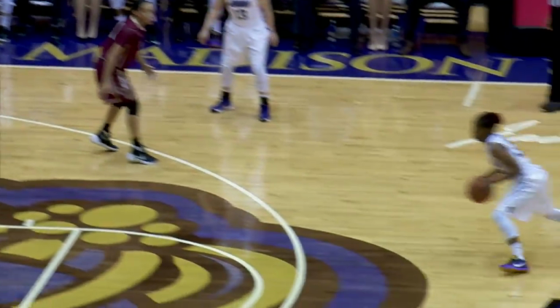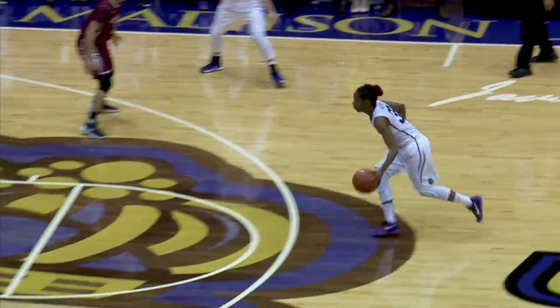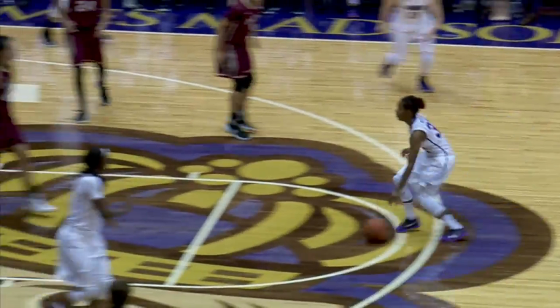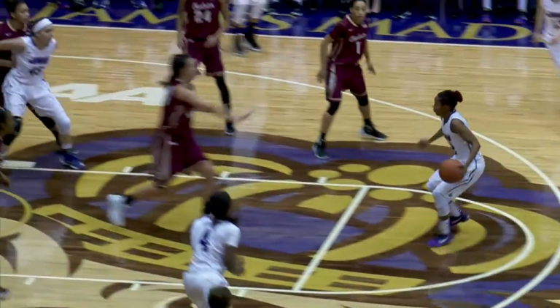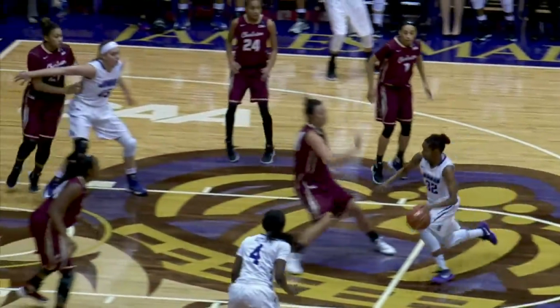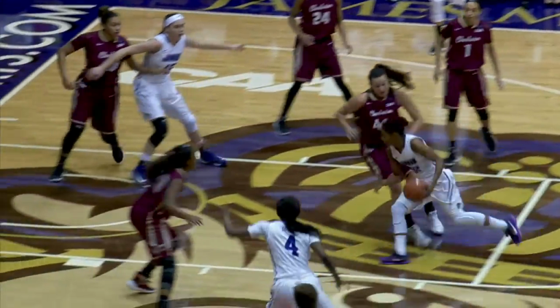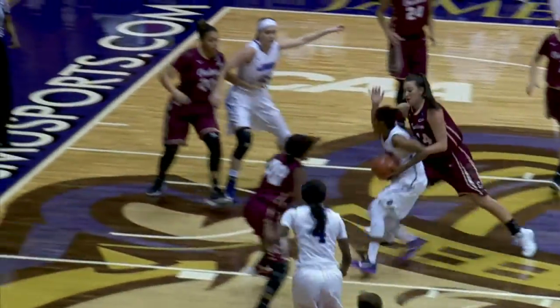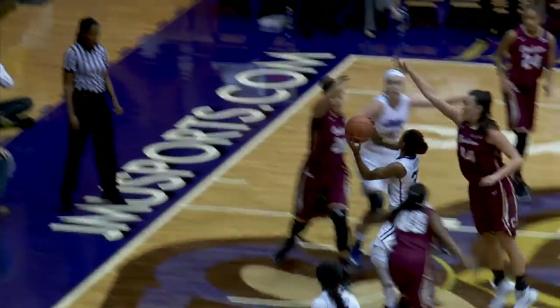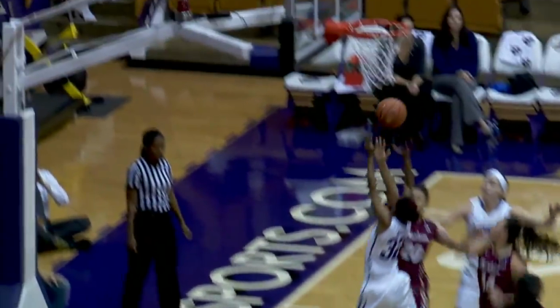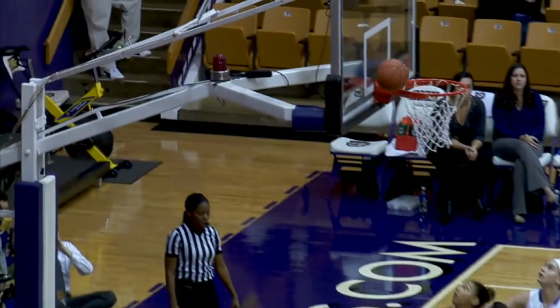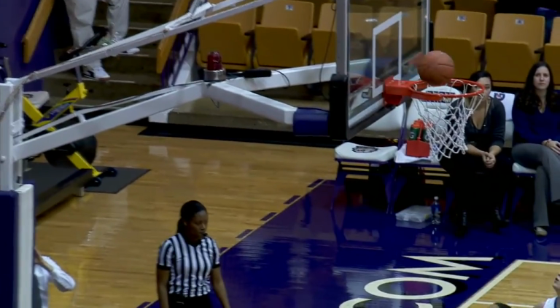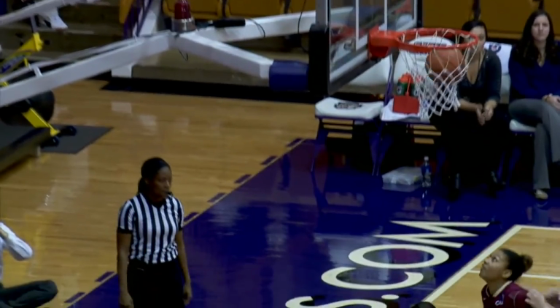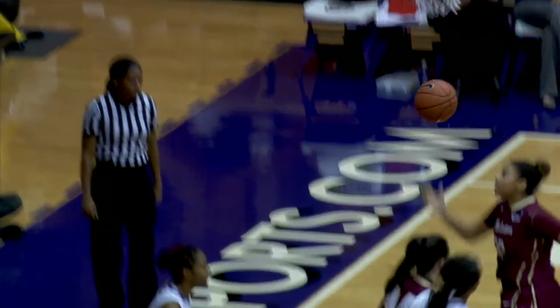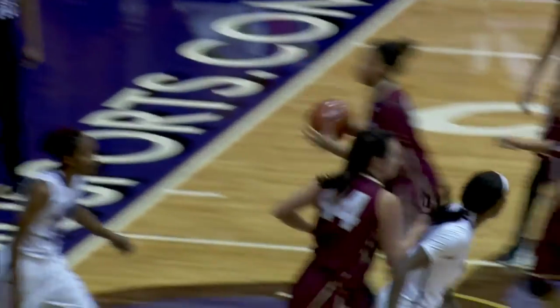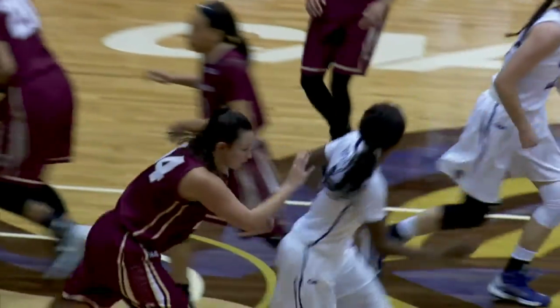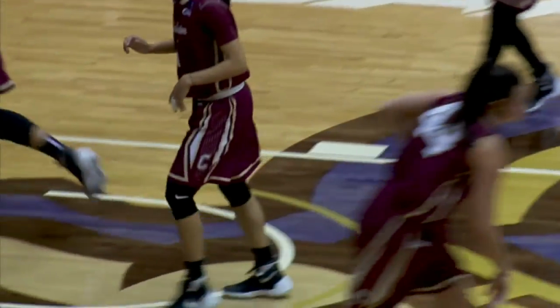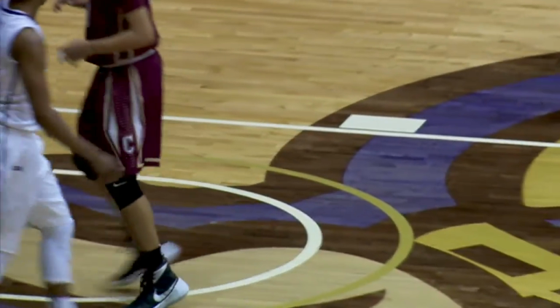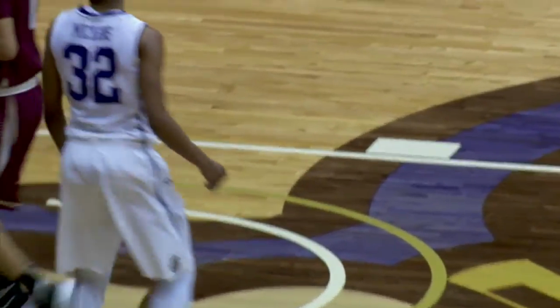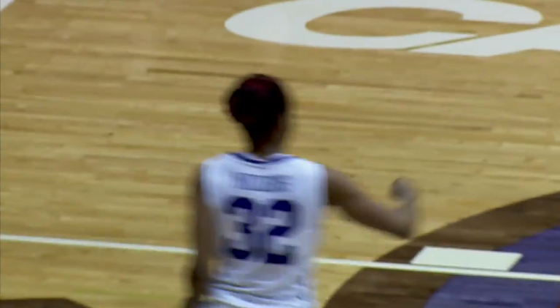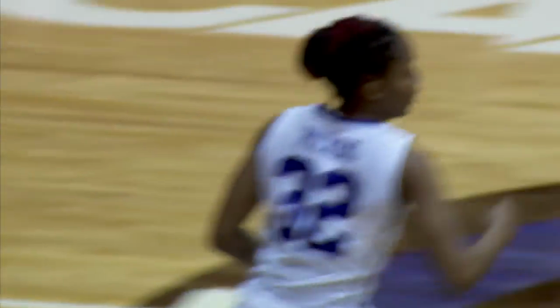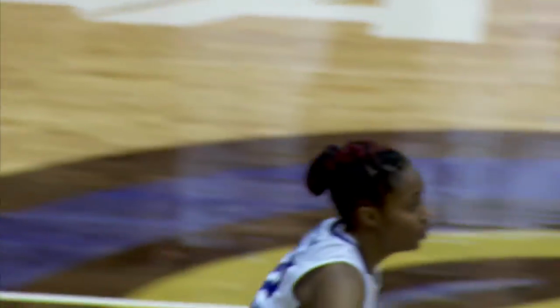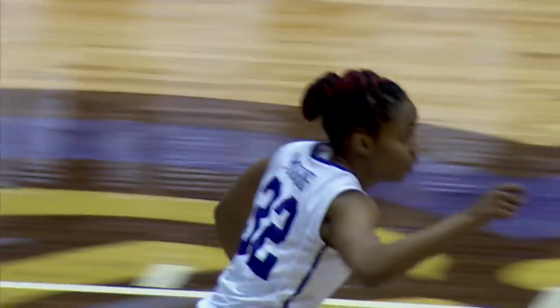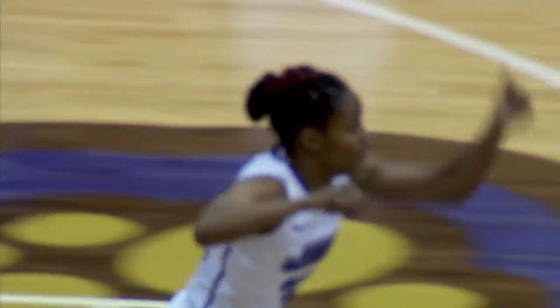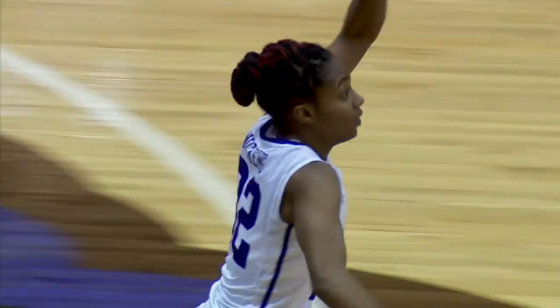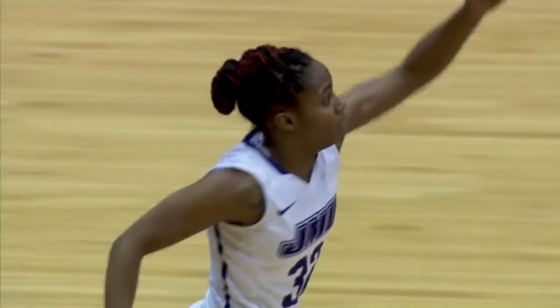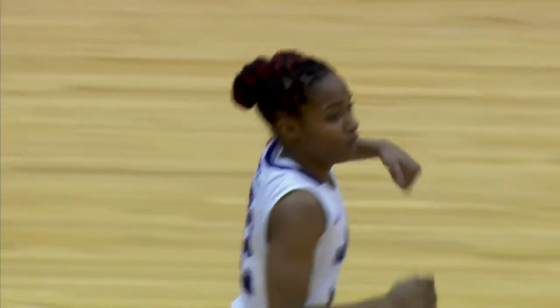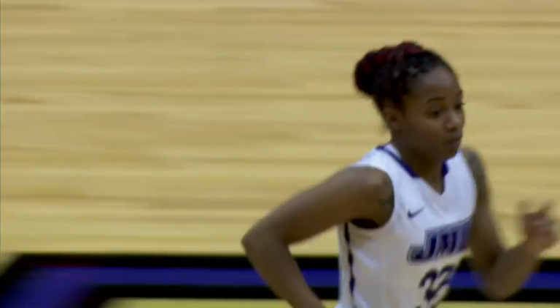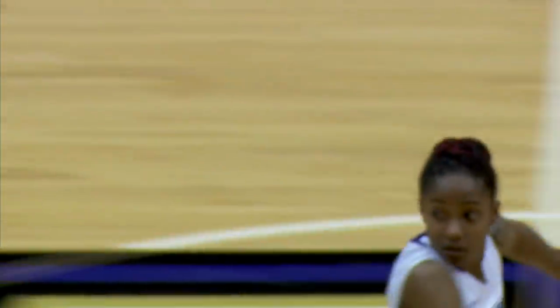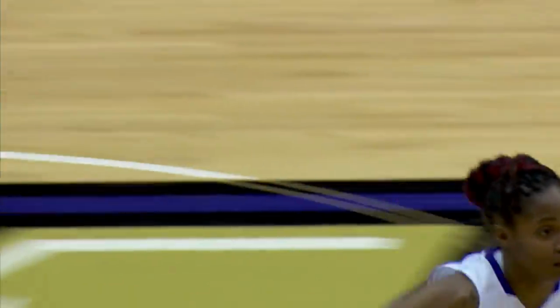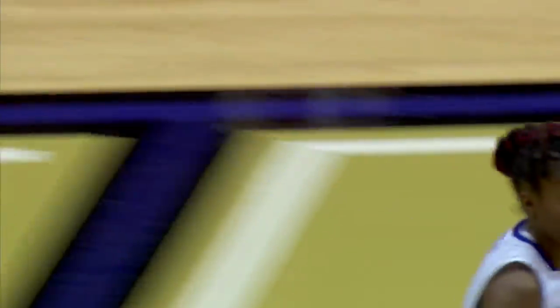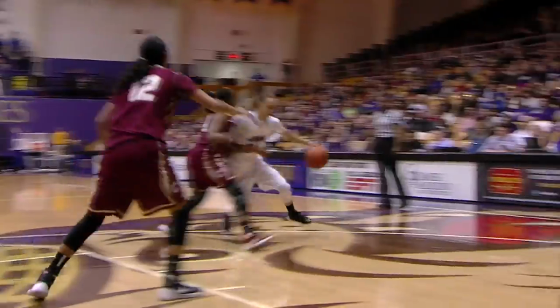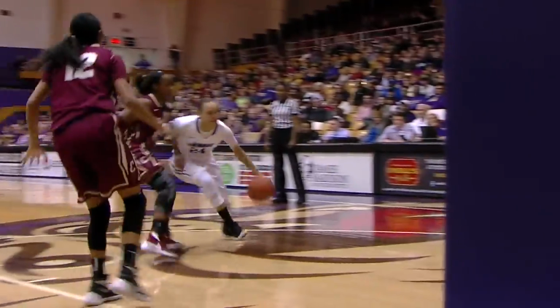Back out Mickens at the head of the key, free-throw line — hesitates down the lane on the left, layup is good. It looks very similar to that play she just had a possession ago — just tremendous.